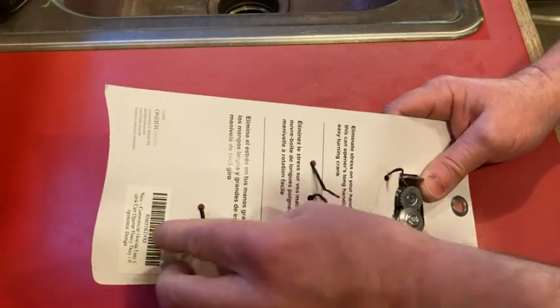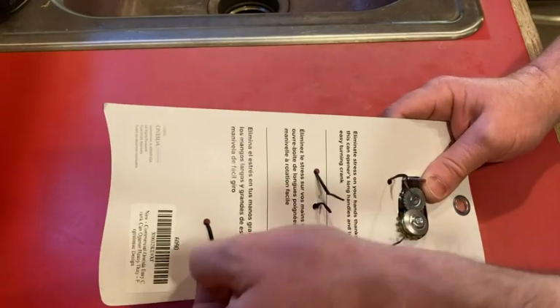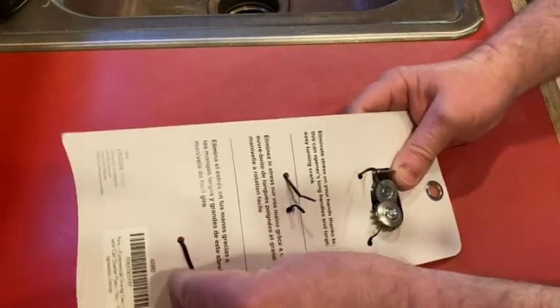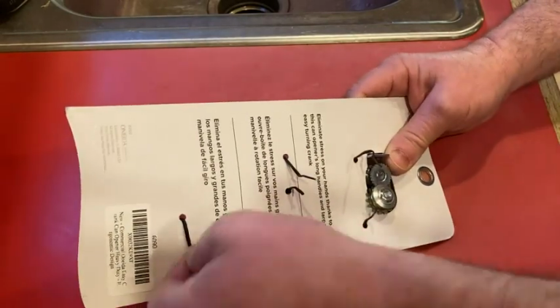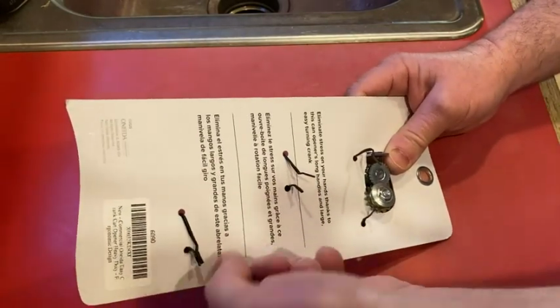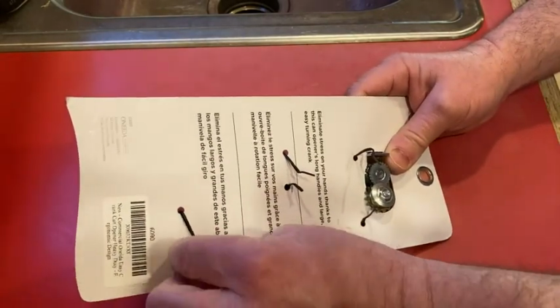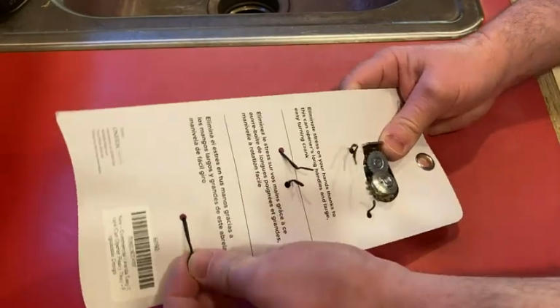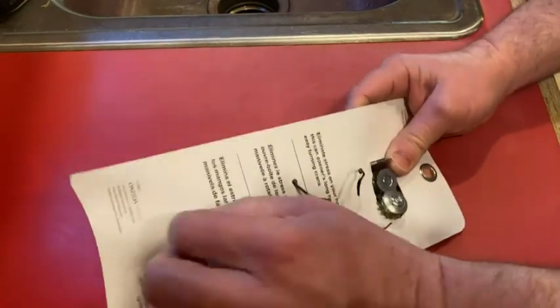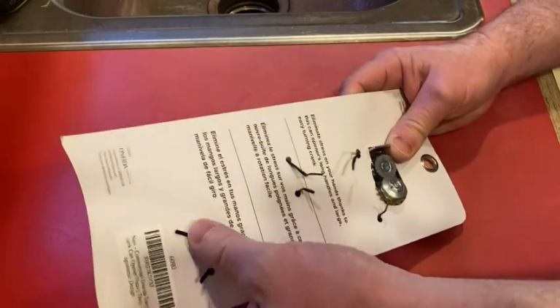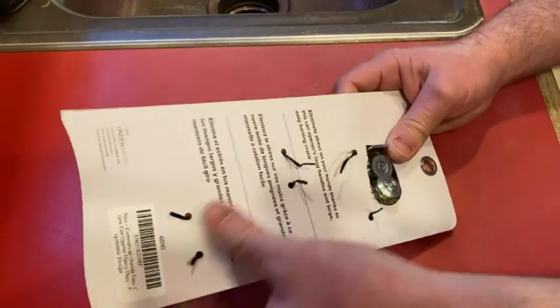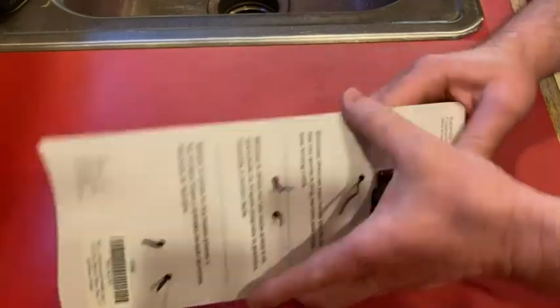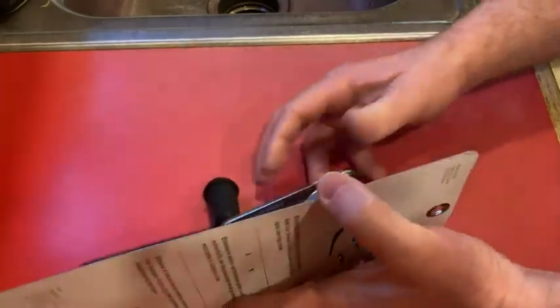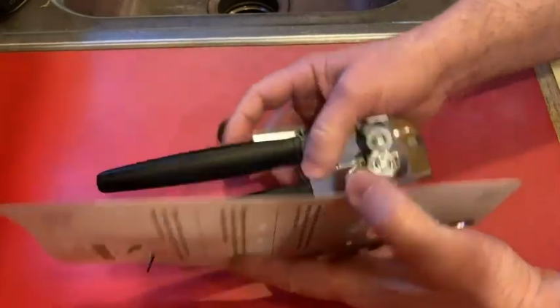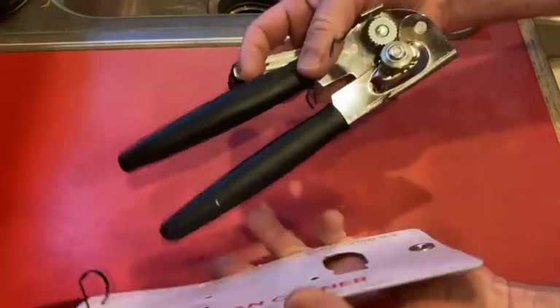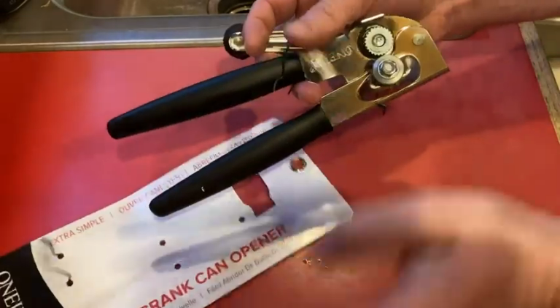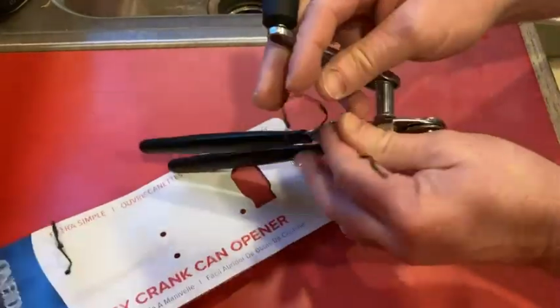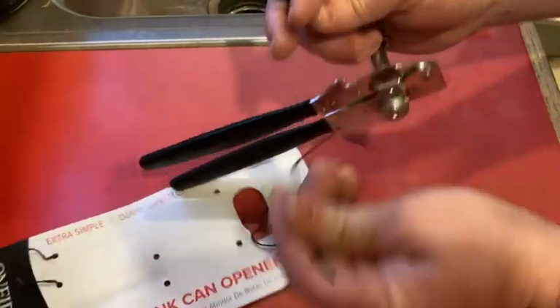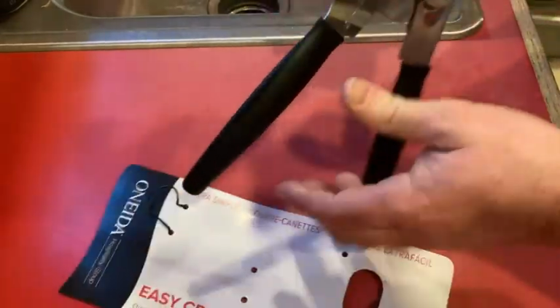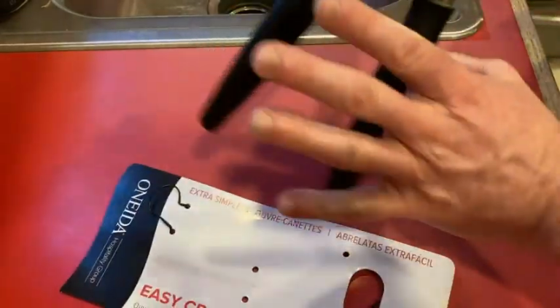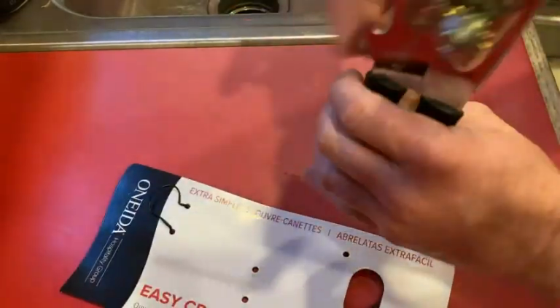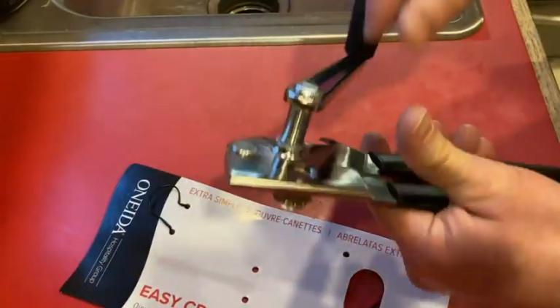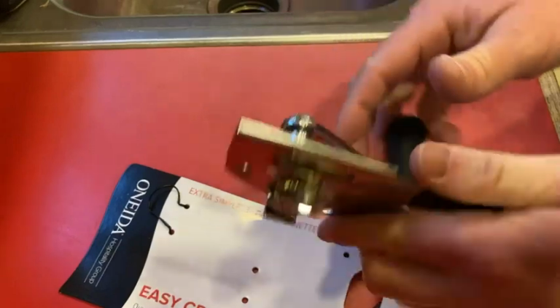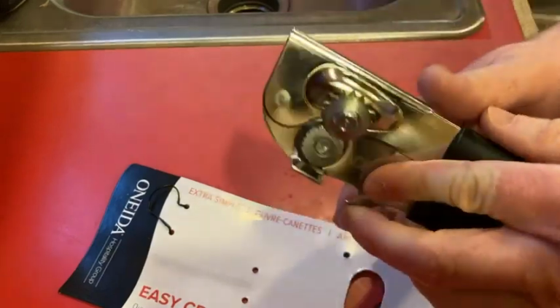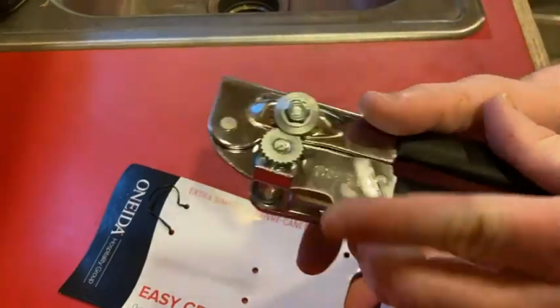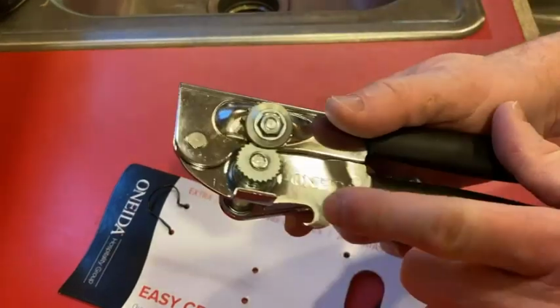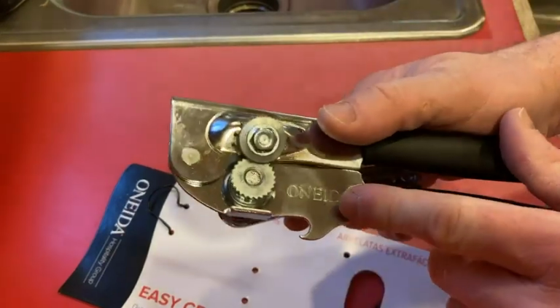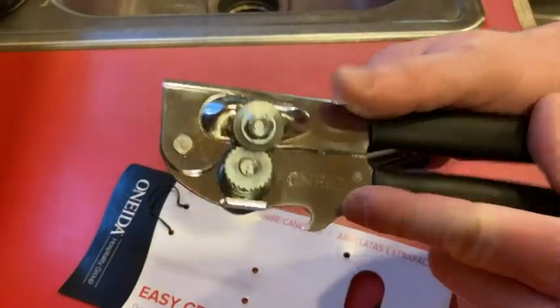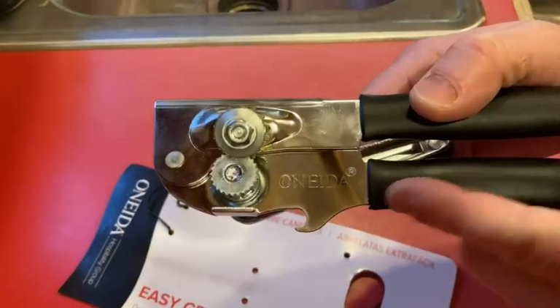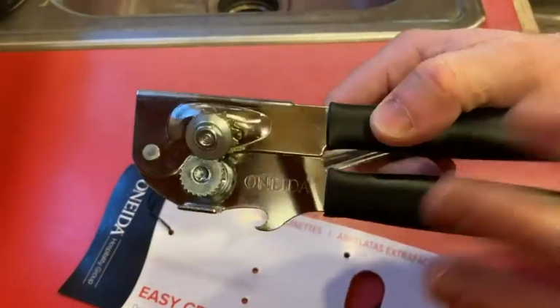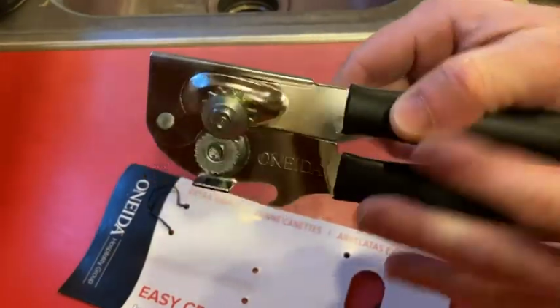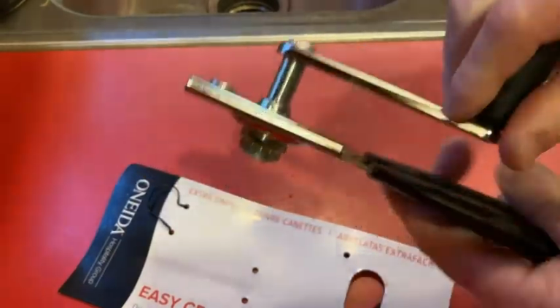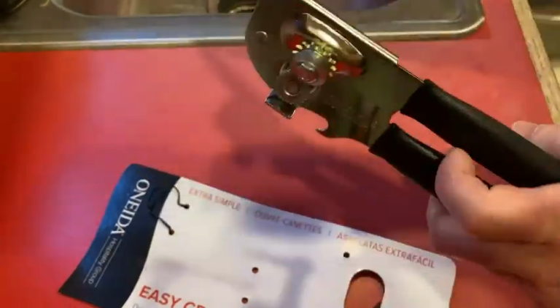I actually don't have a can opener — my can opener broke a few days ago. So I went on Amazon and I specifically searched for Oneida because it's a good brand. I used to have a spatula from them that was very good.